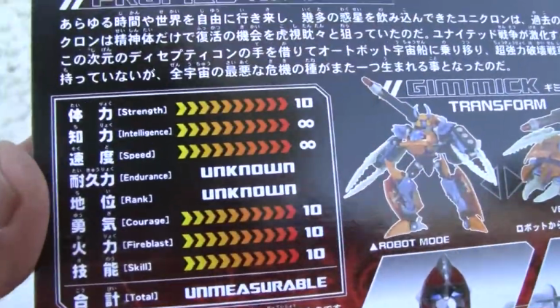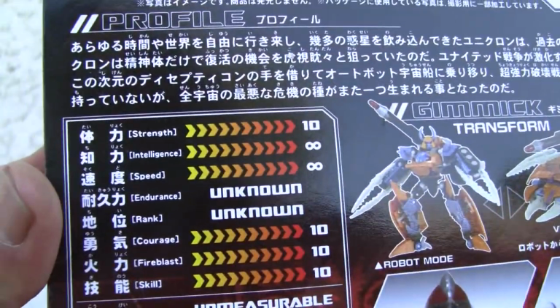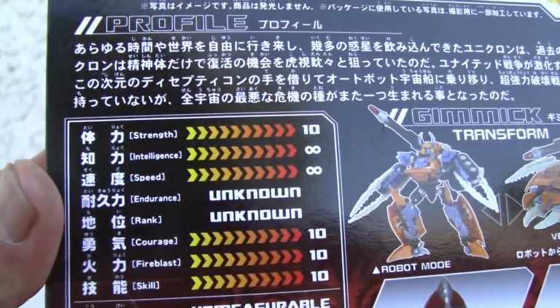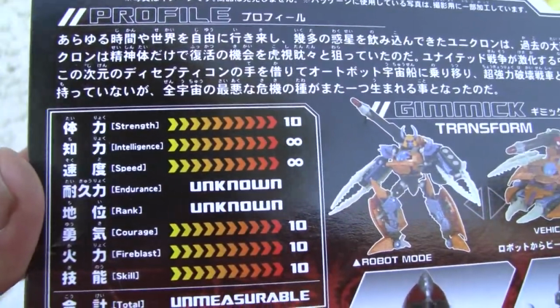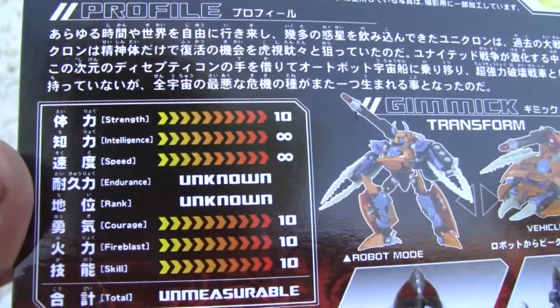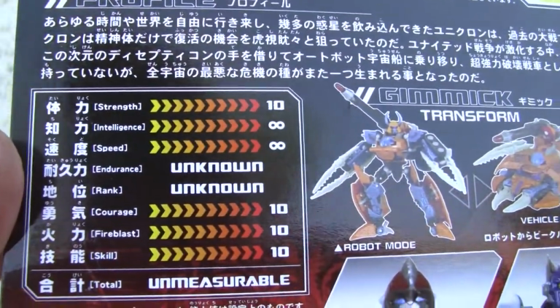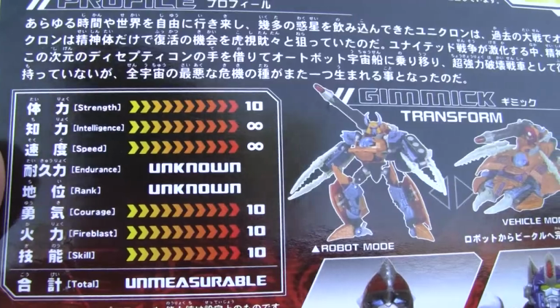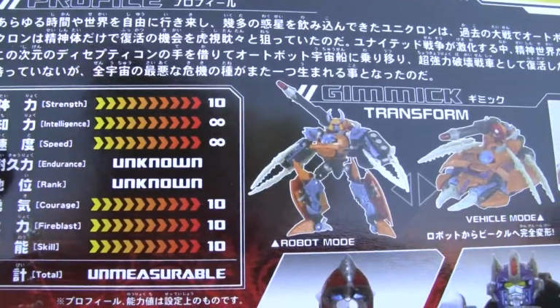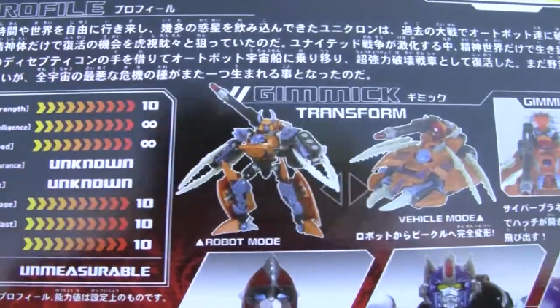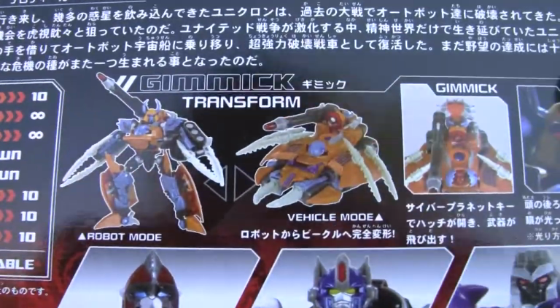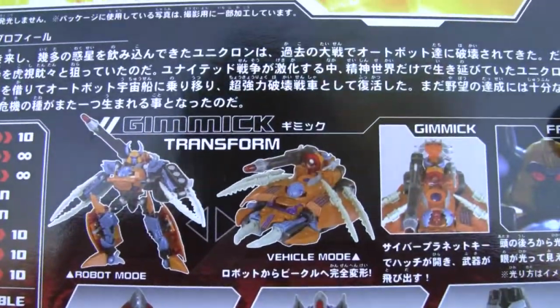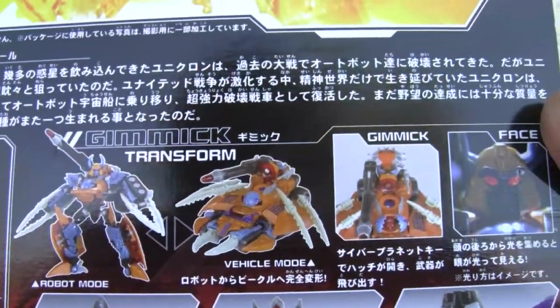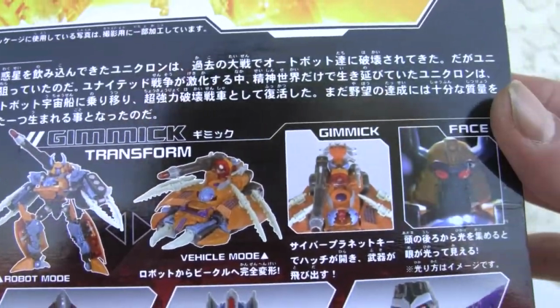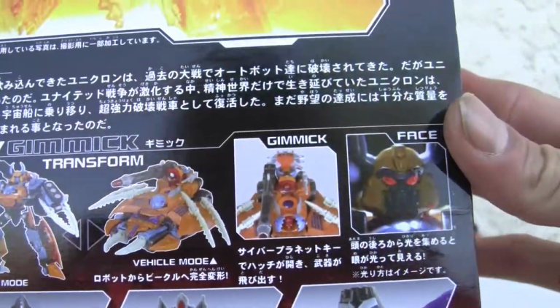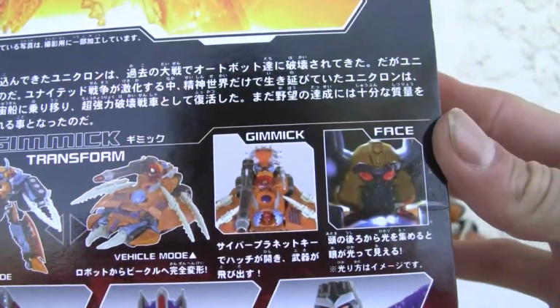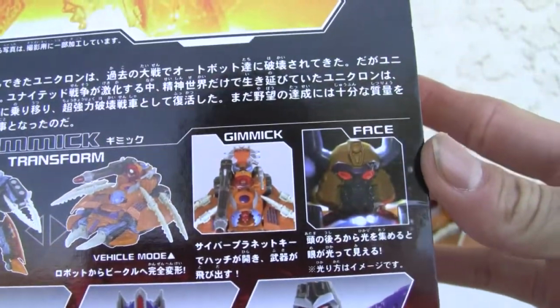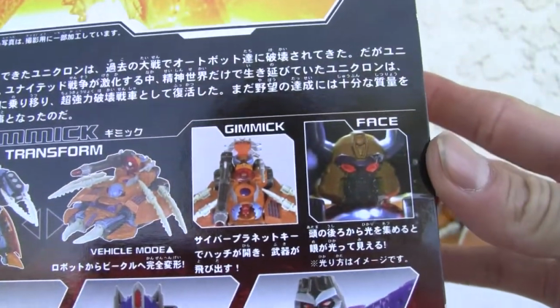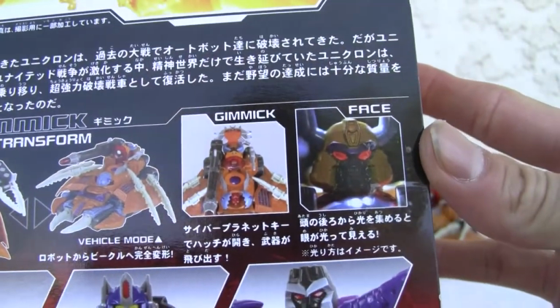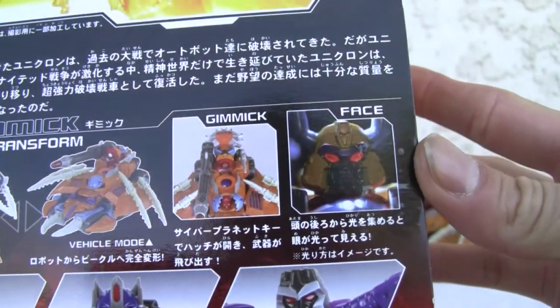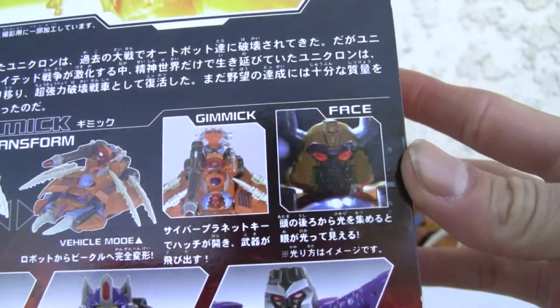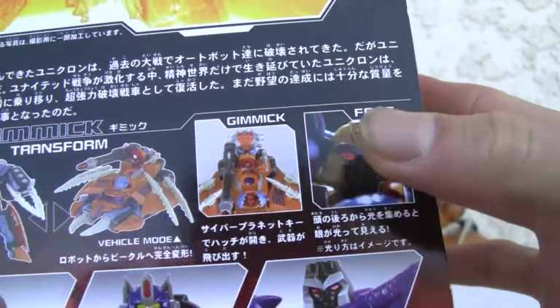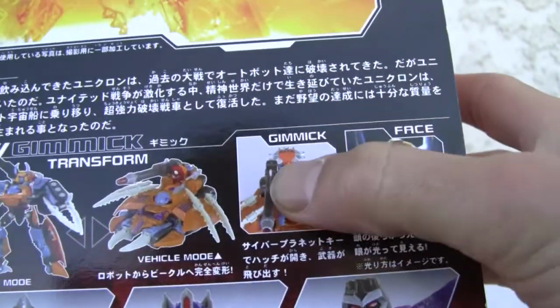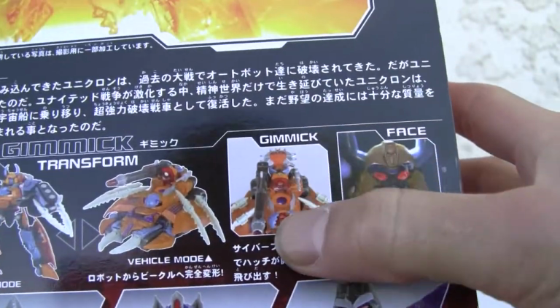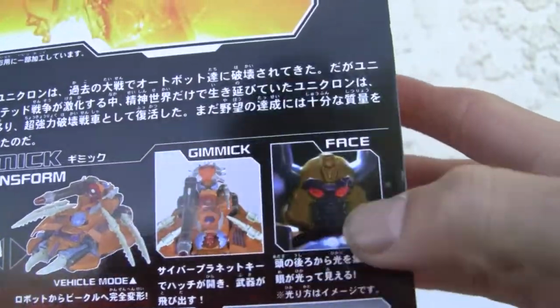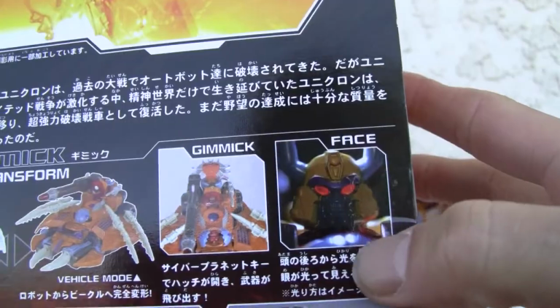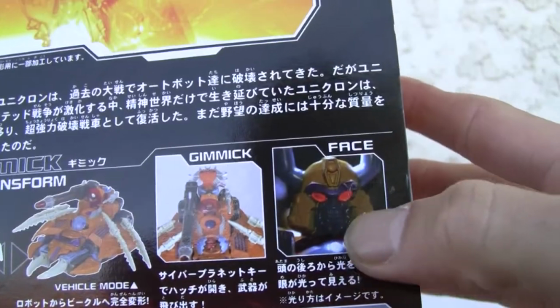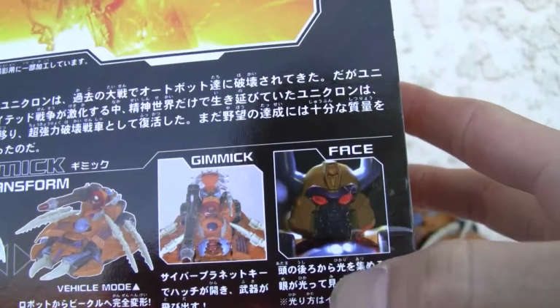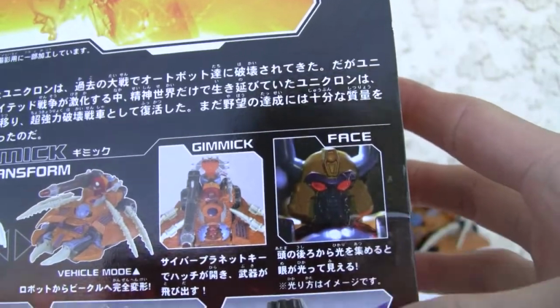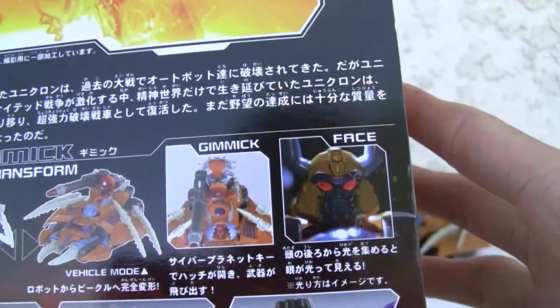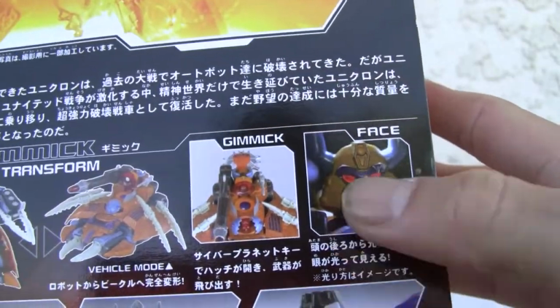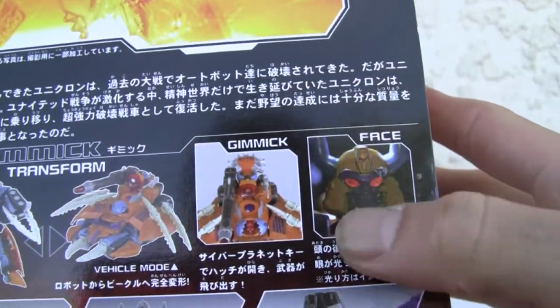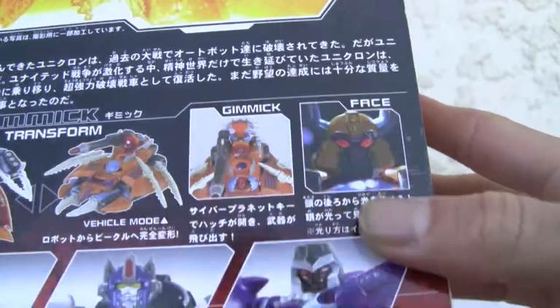As you can see, the dude stat is through the roof. It has a mode gimmick, yeah — the Cybertron key.